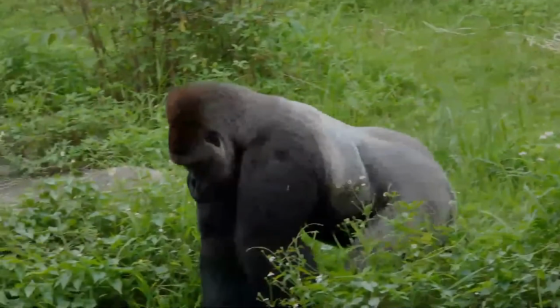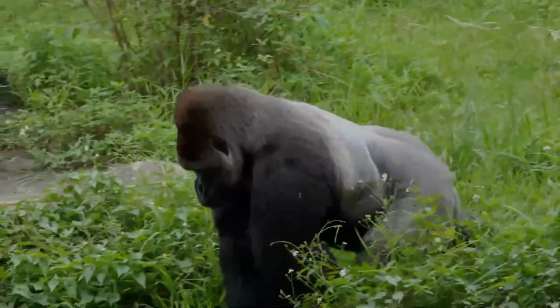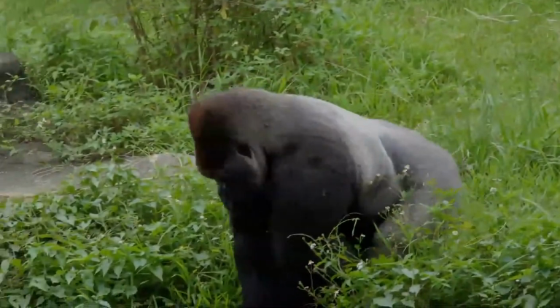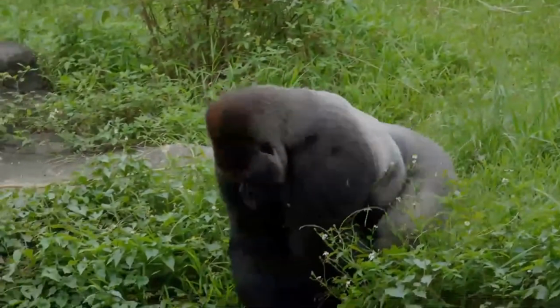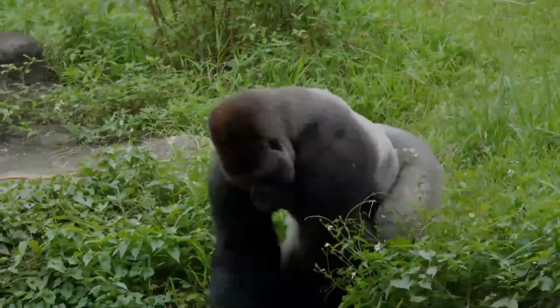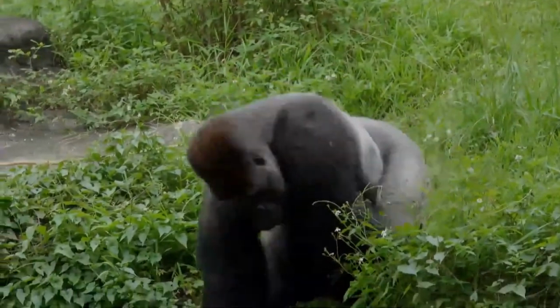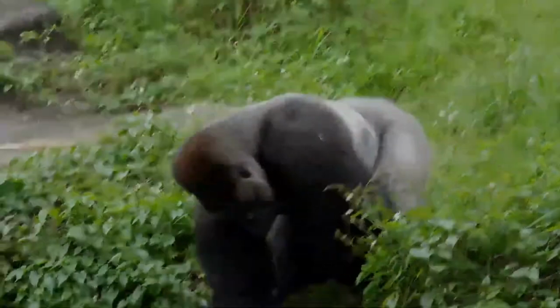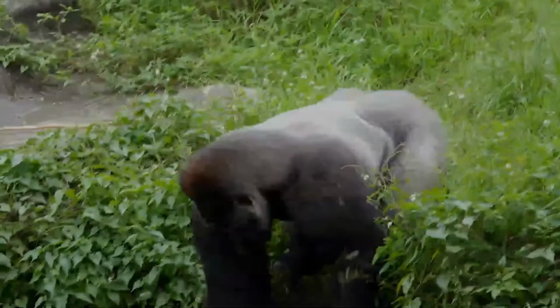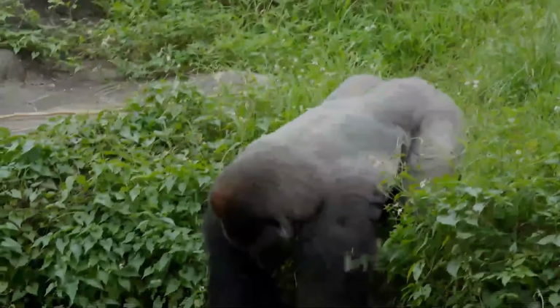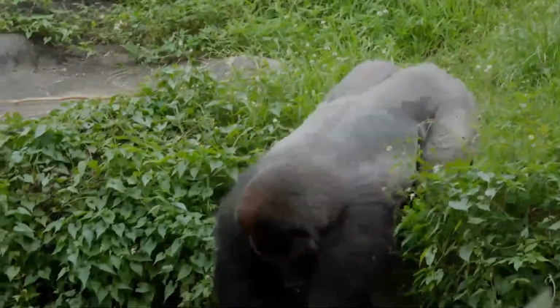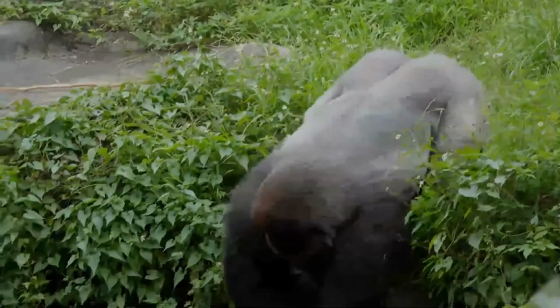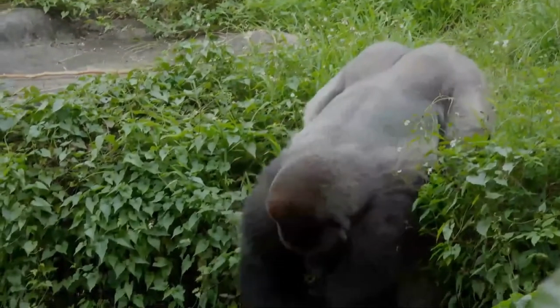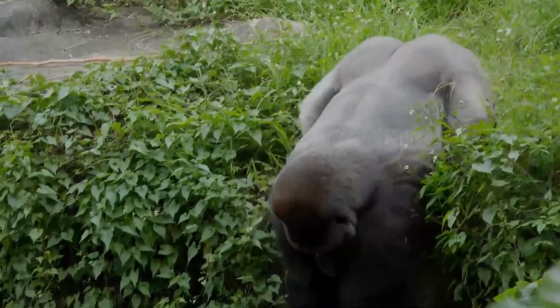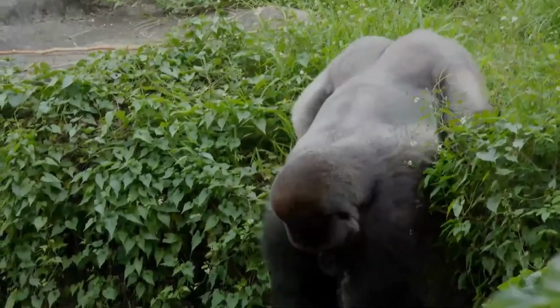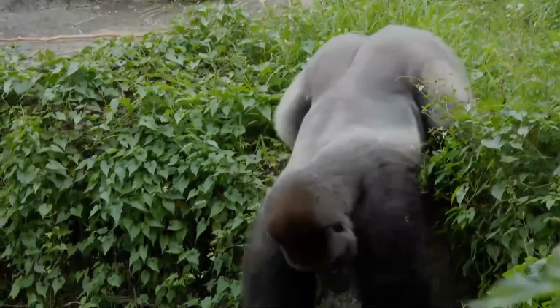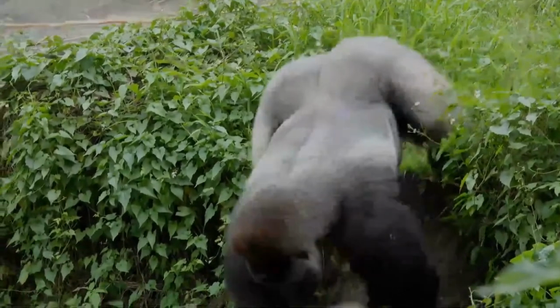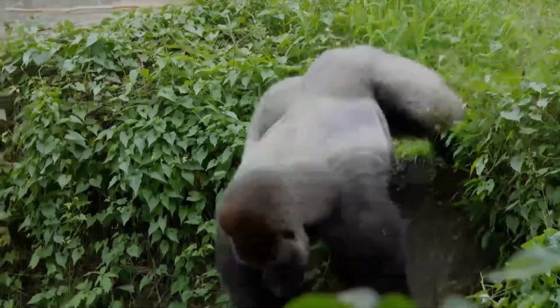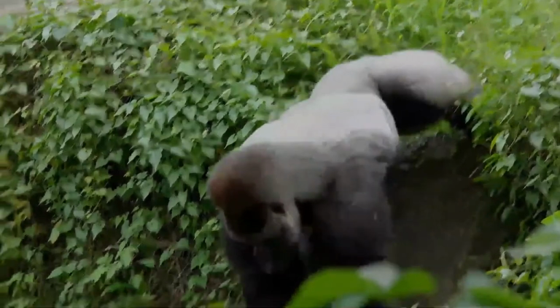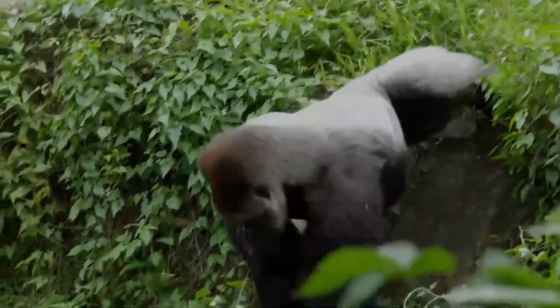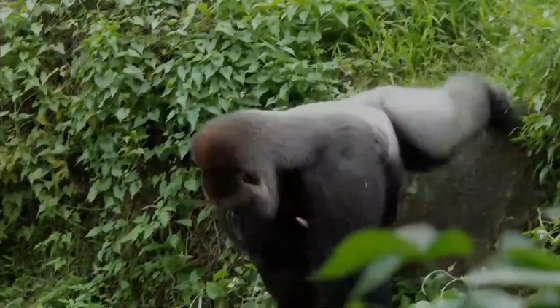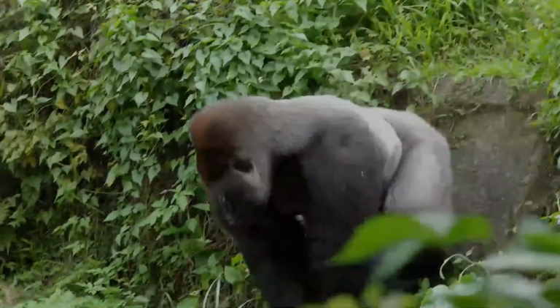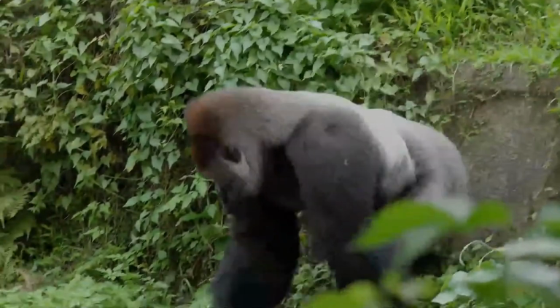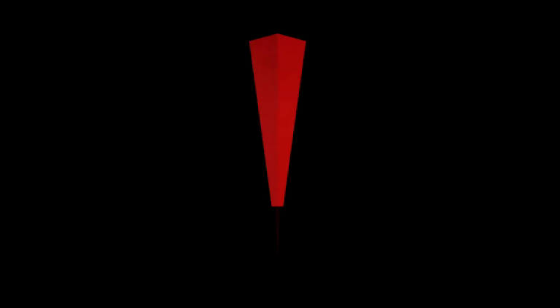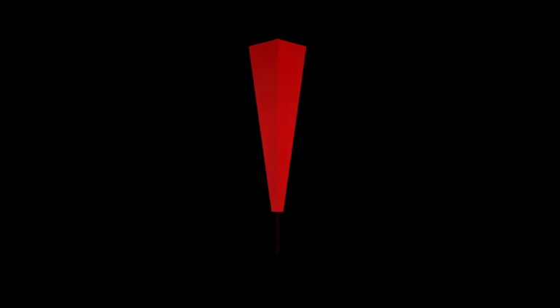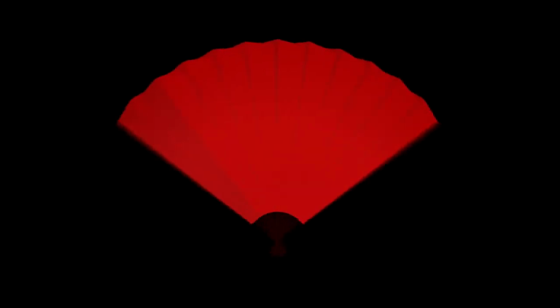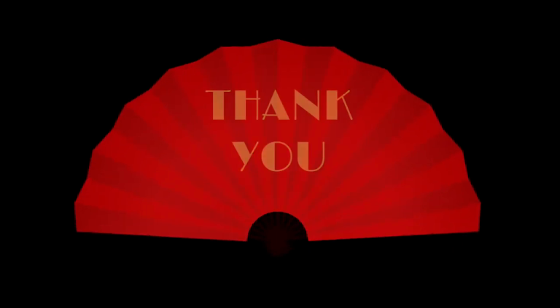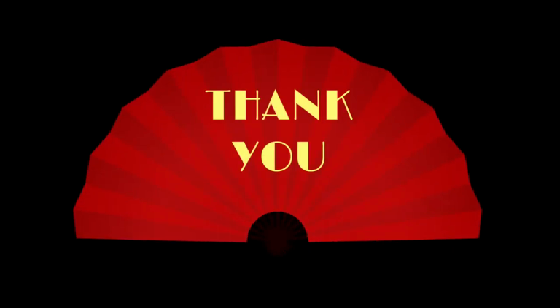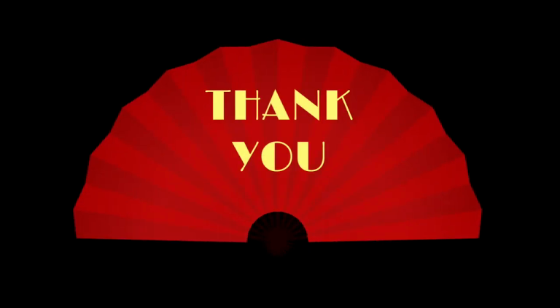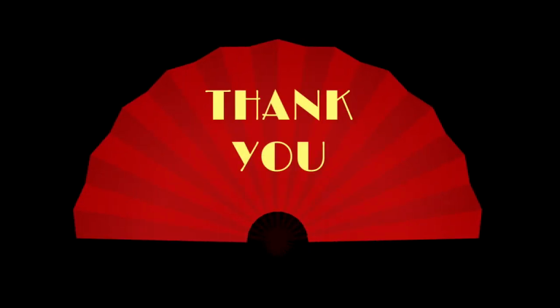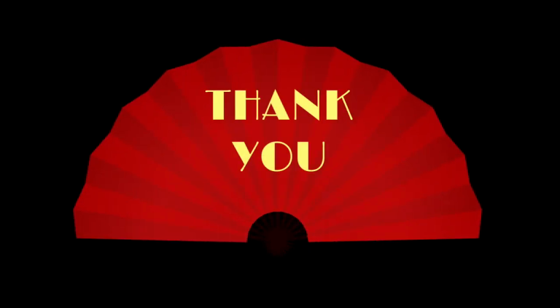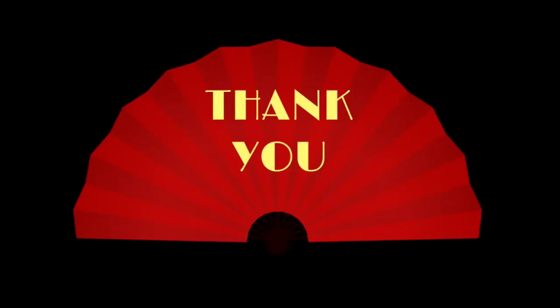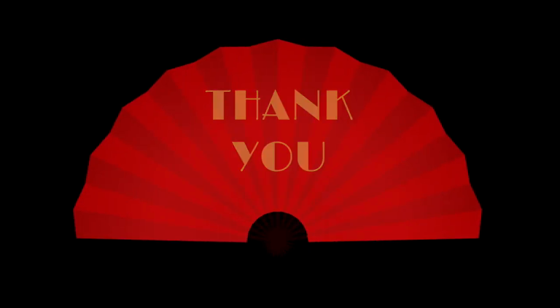They live in stable, cohesive family groups, led by a dominant silverback male. Let us protect our wildlife, just like our pets.